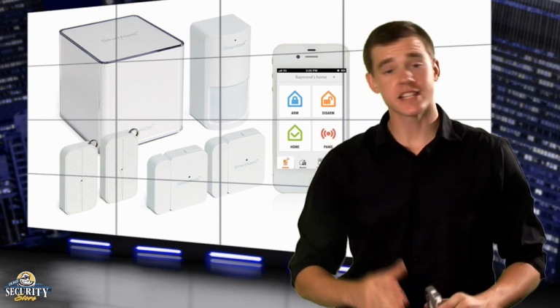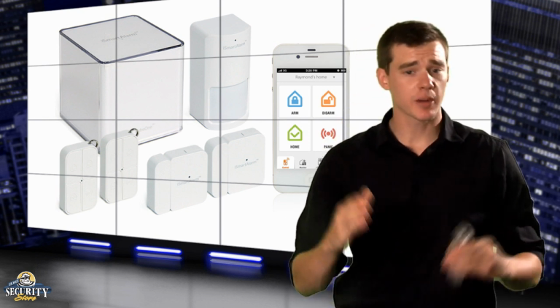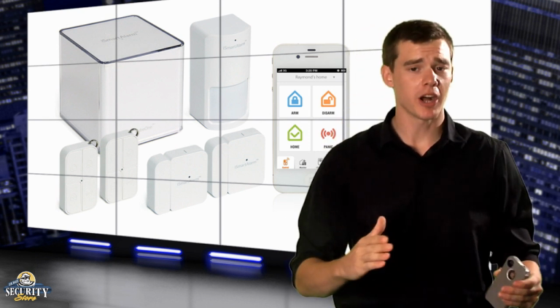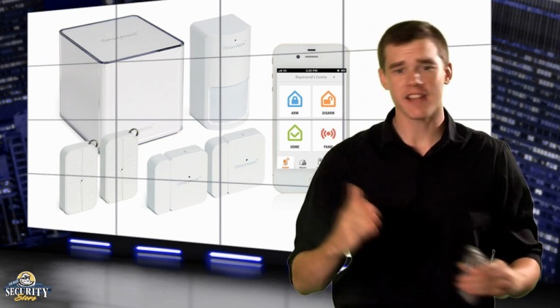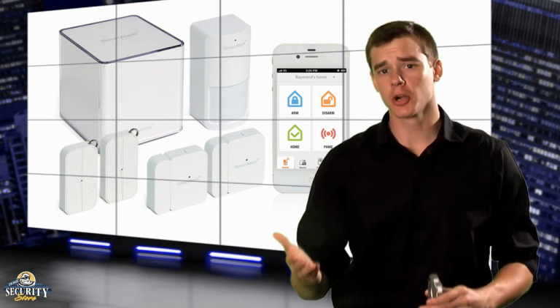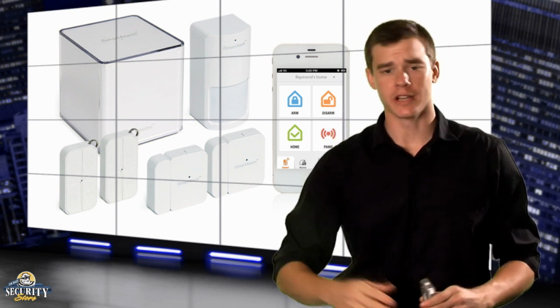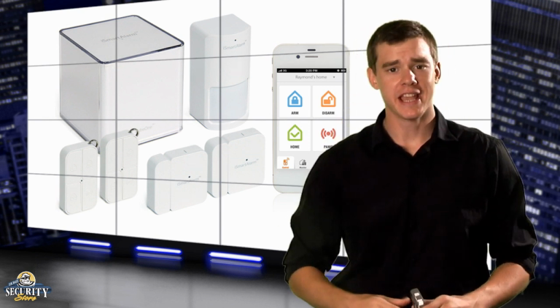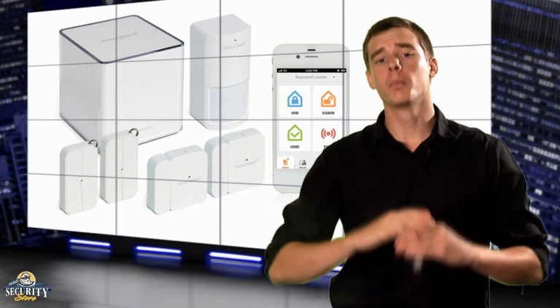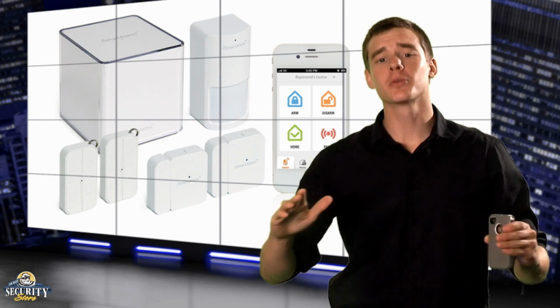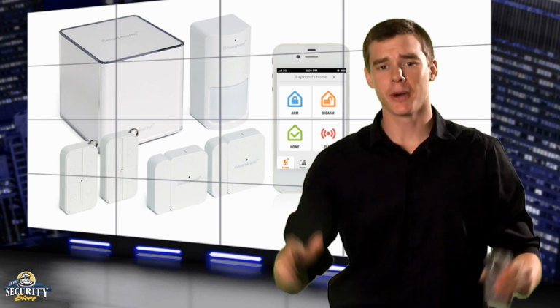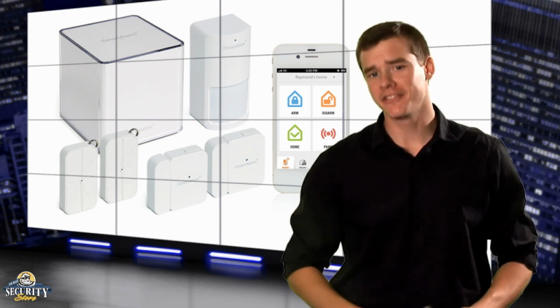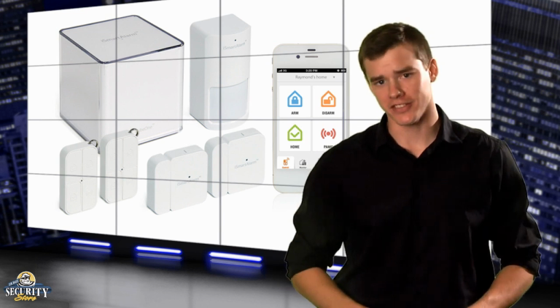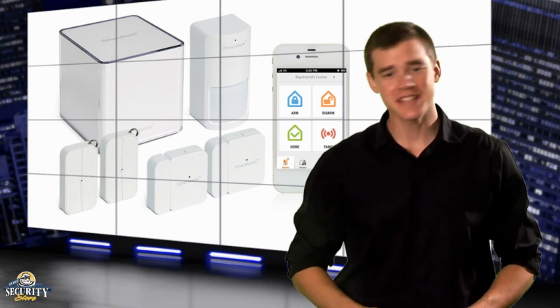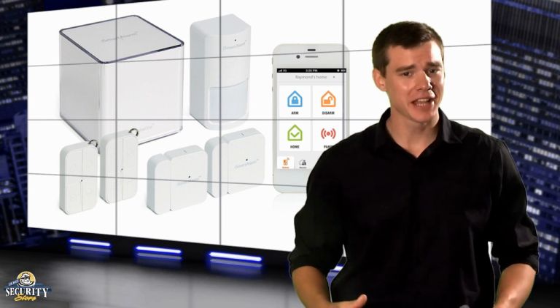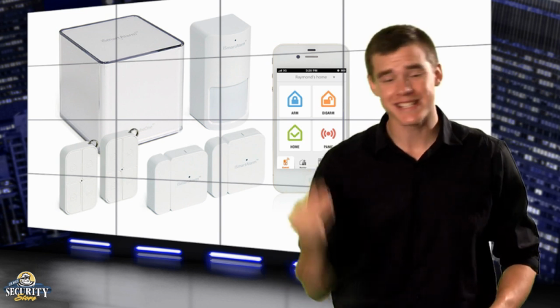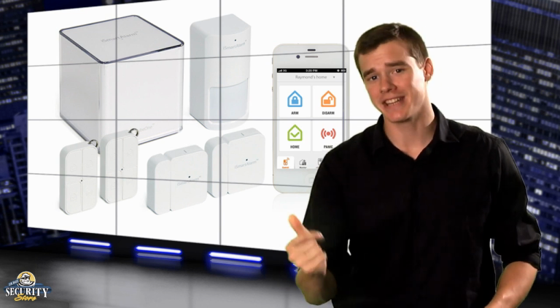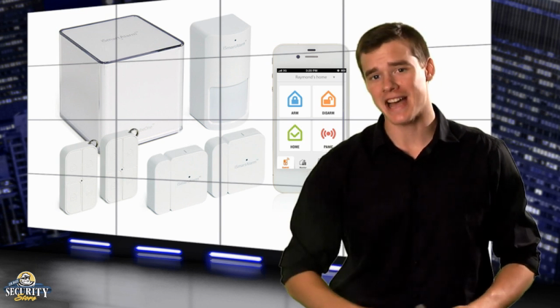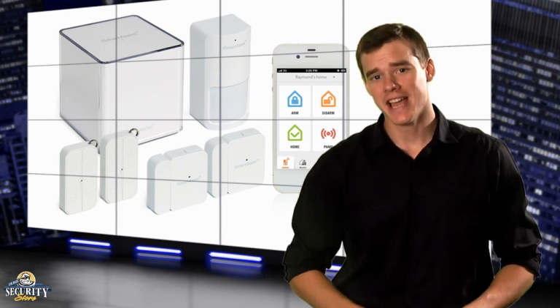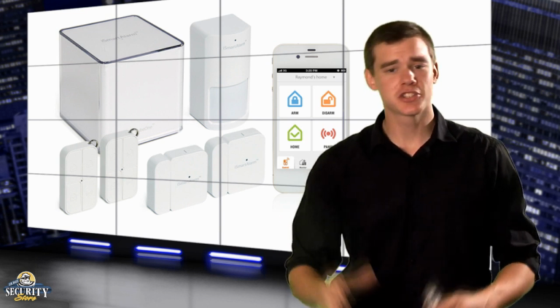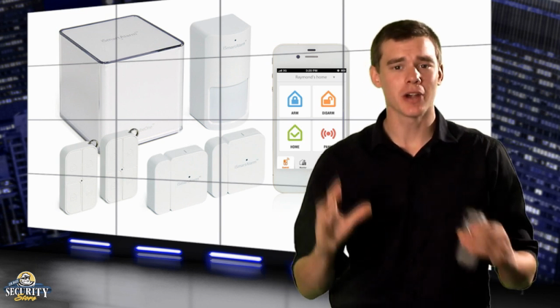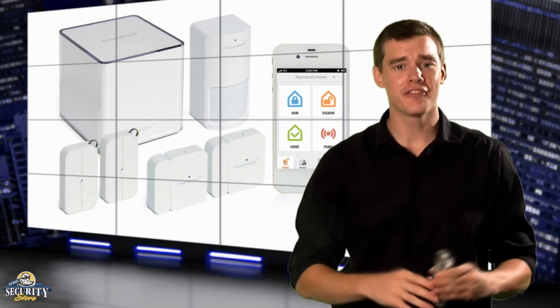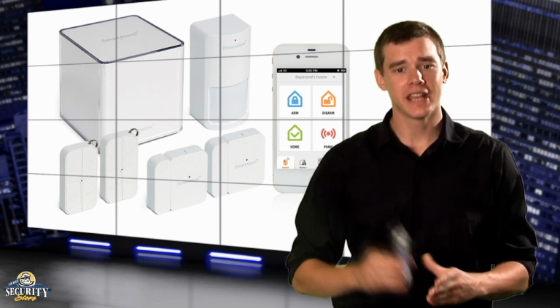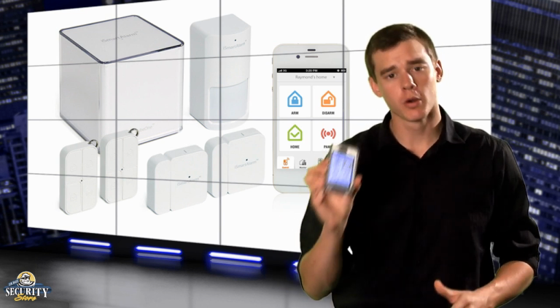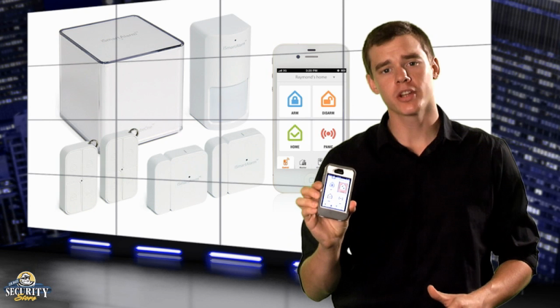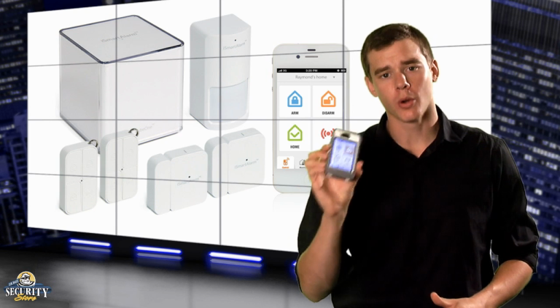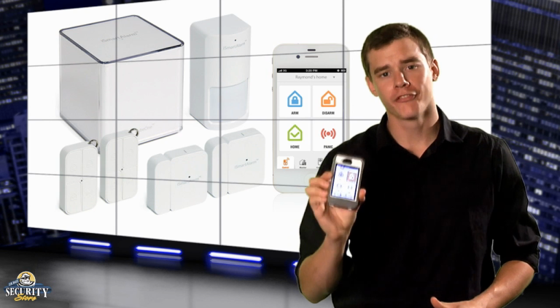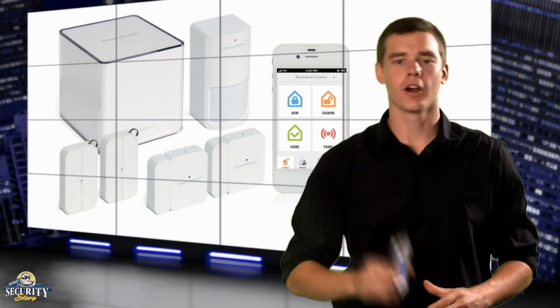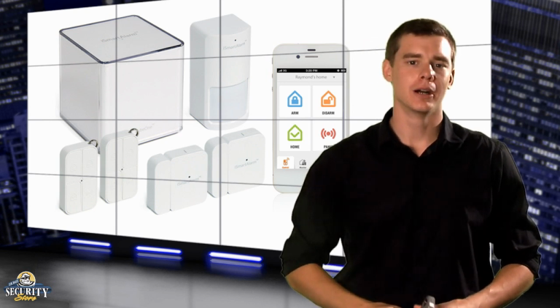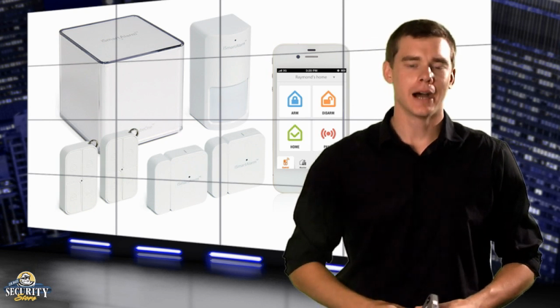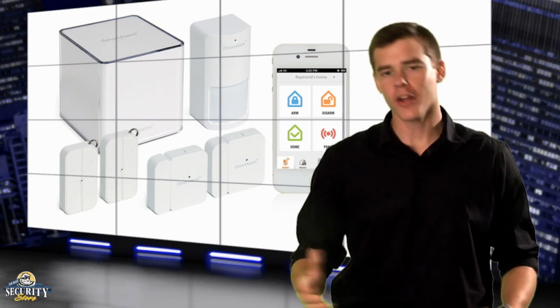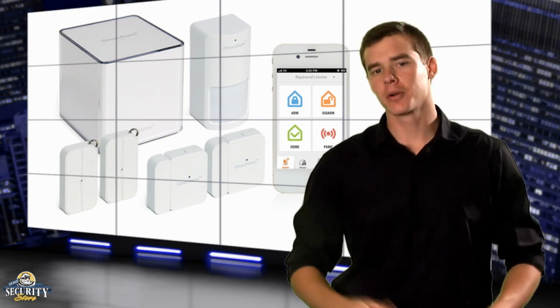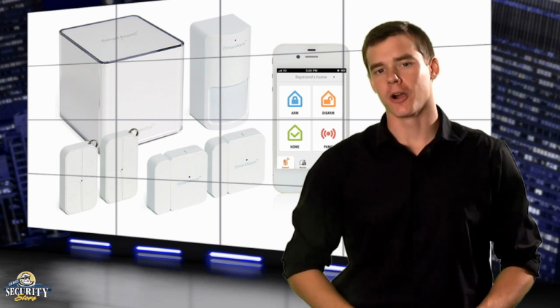It cuts down on response time for burglaries, it obliterates monthly fees, installation is lightning fast, and it turns your iPhone into a remote control for your home. I call that pretty smart.